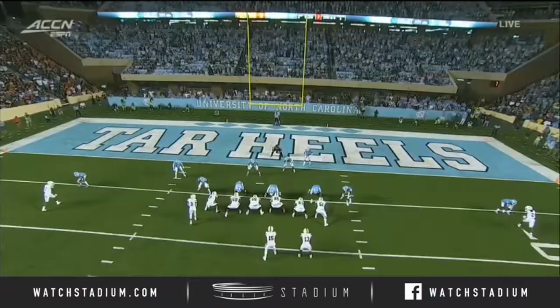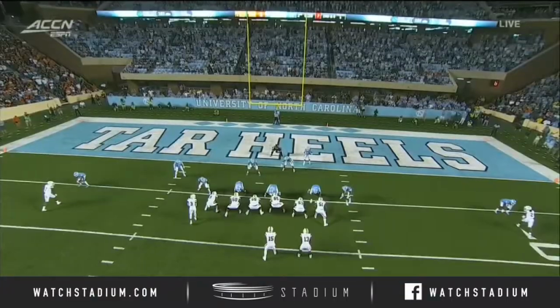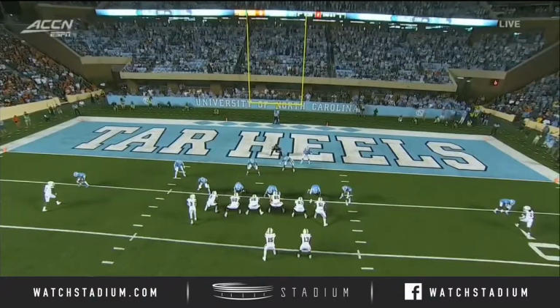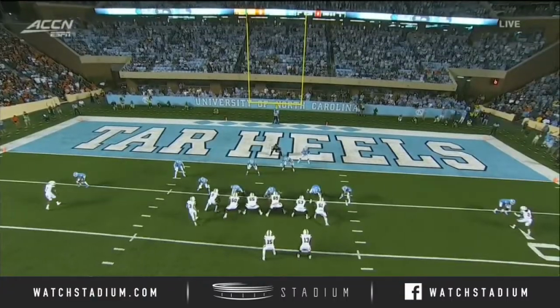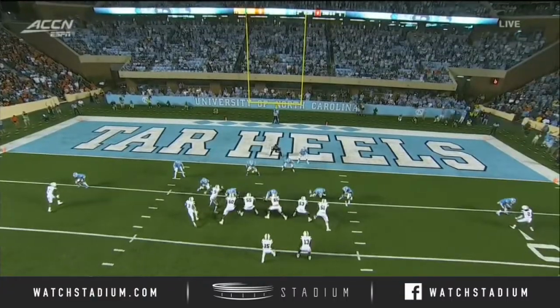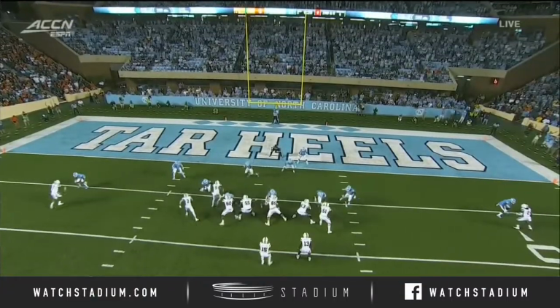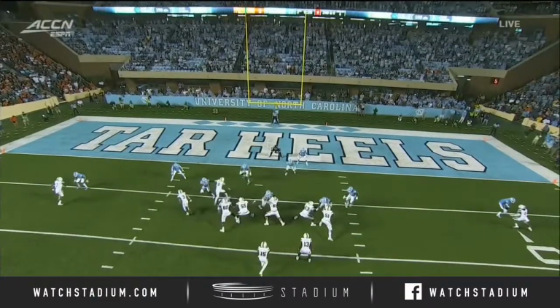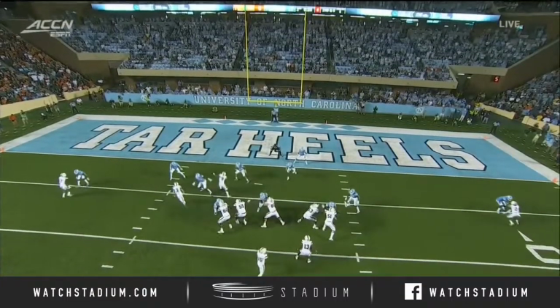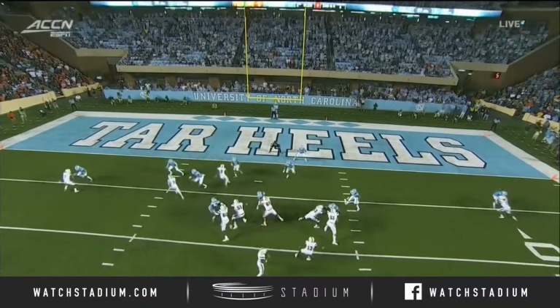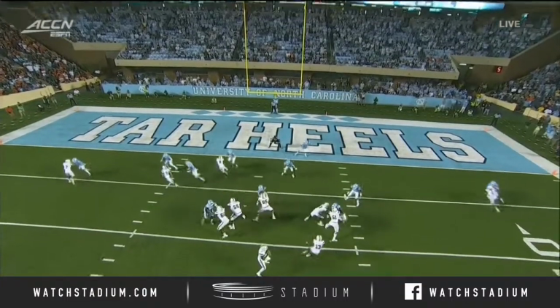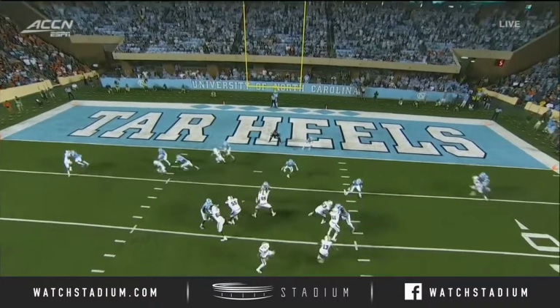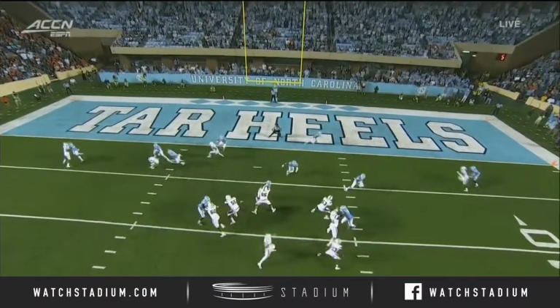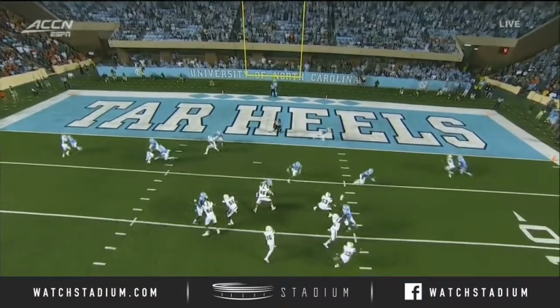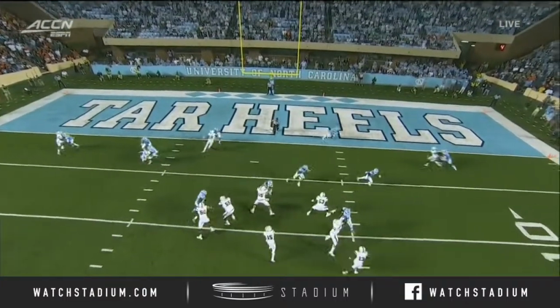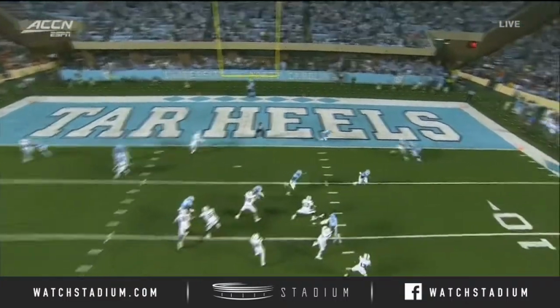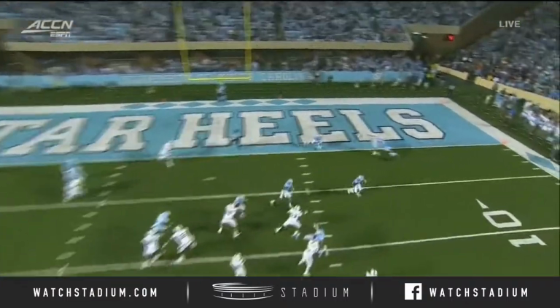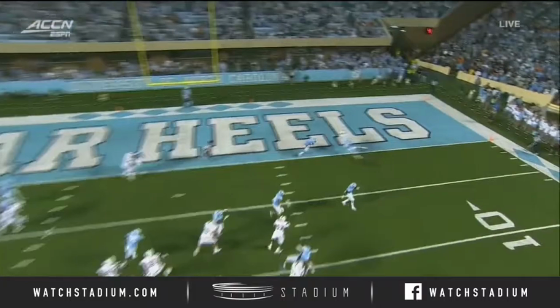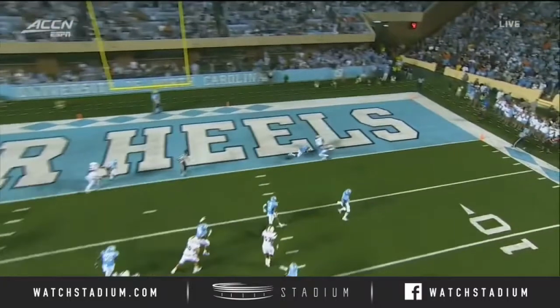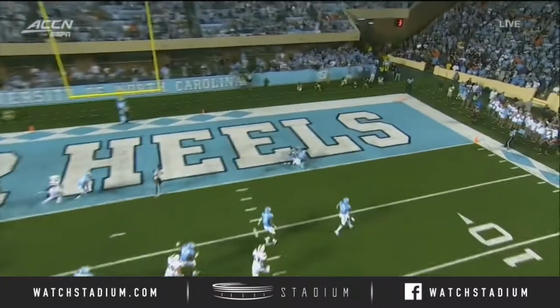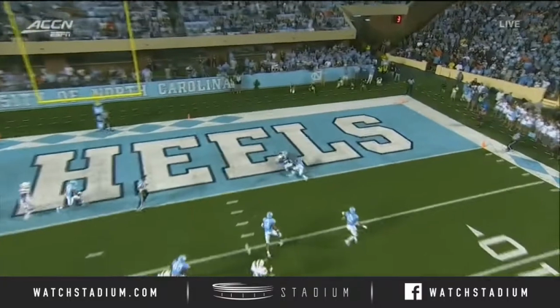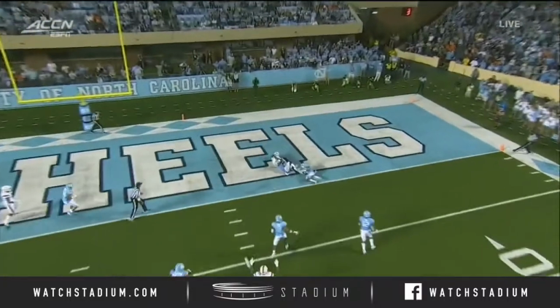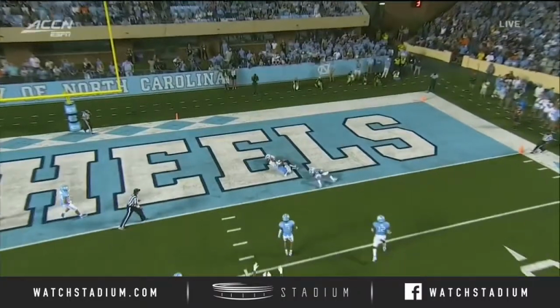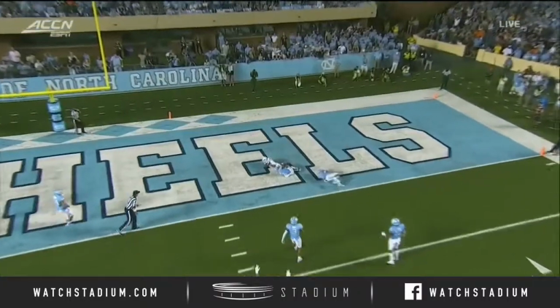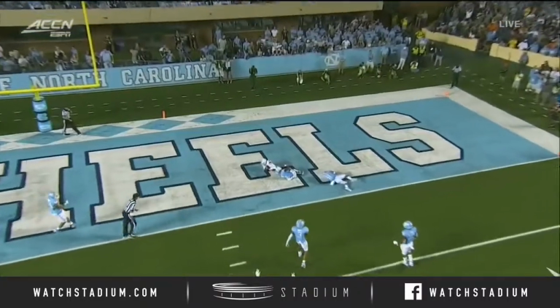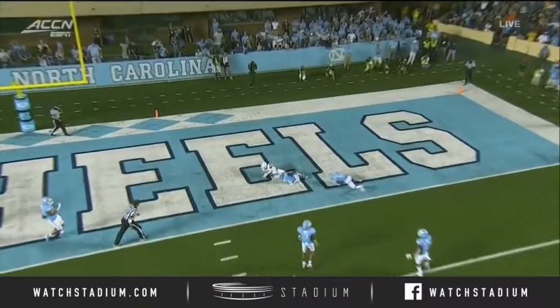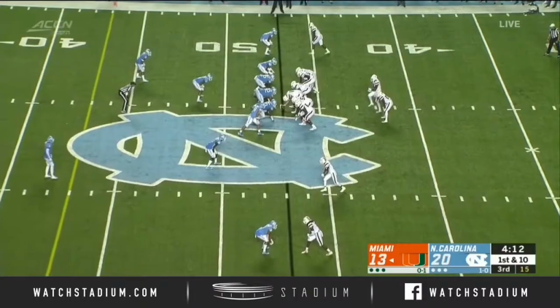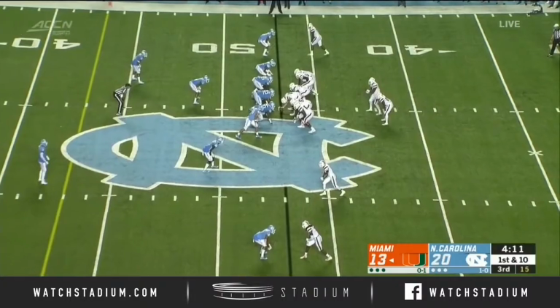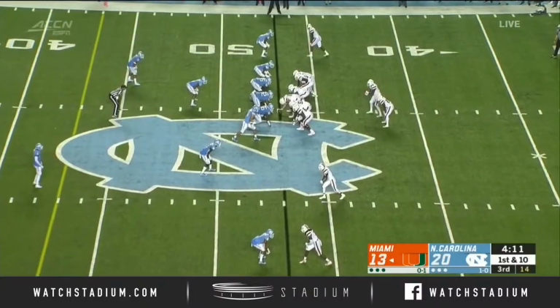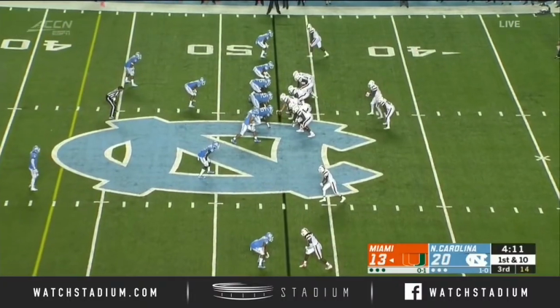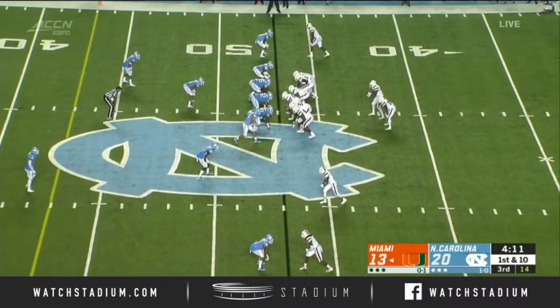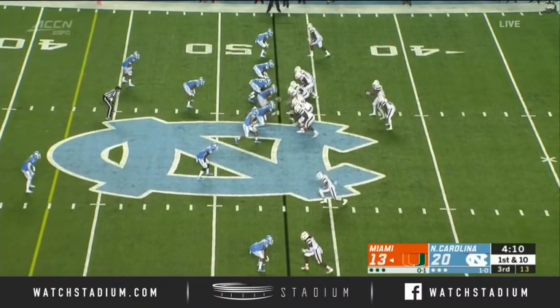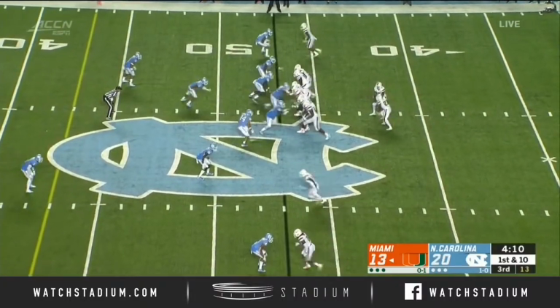To get the ball out quickly, he's going to hit the slant to Osborne to his right. You see that window, and then into his body. First and ten.